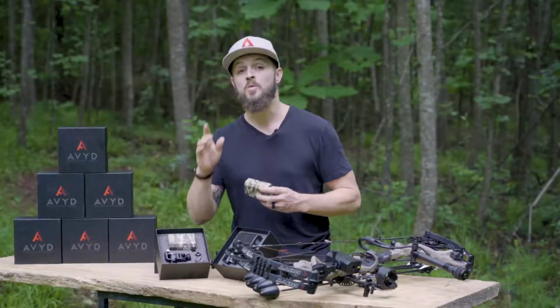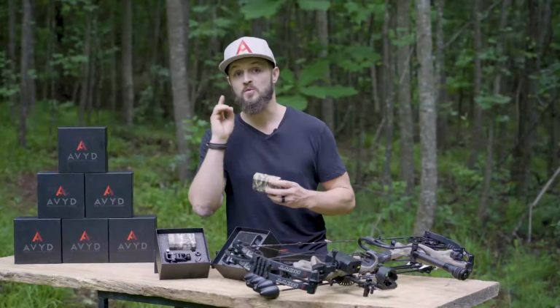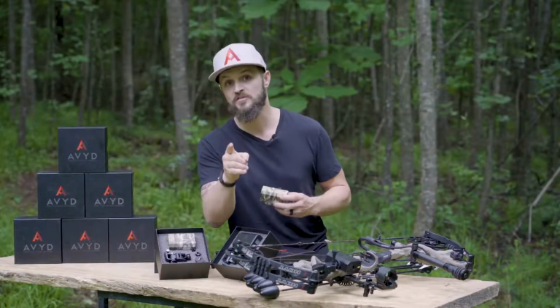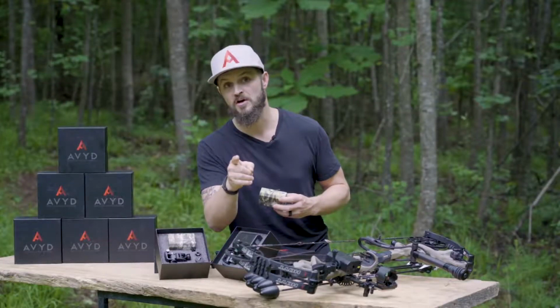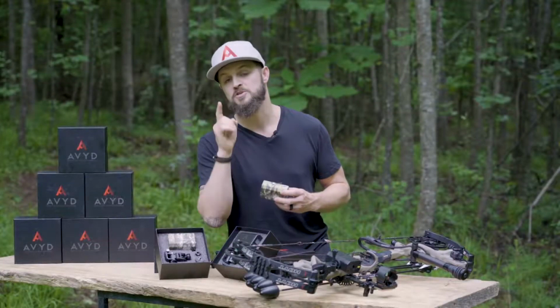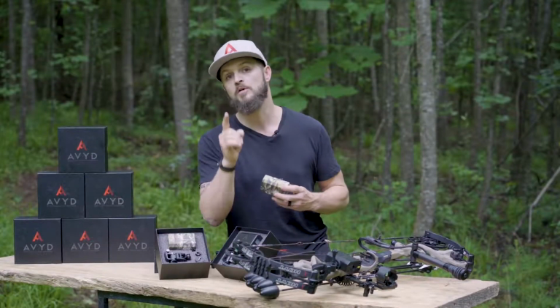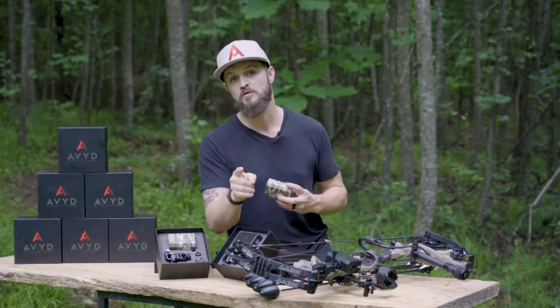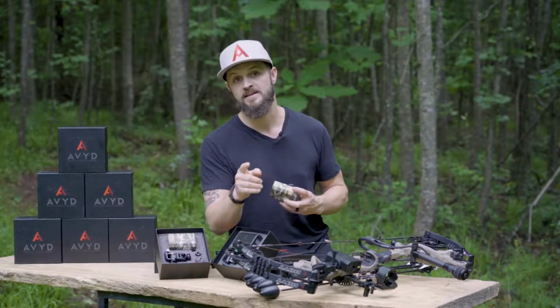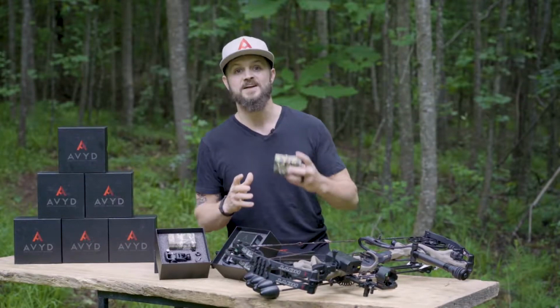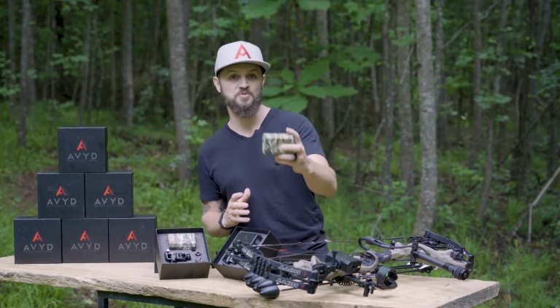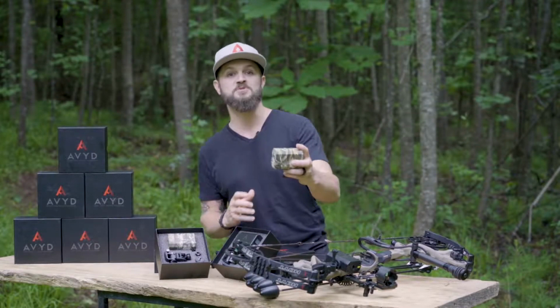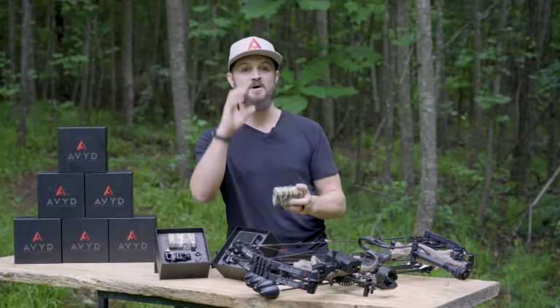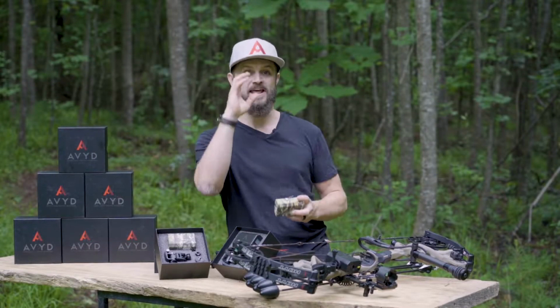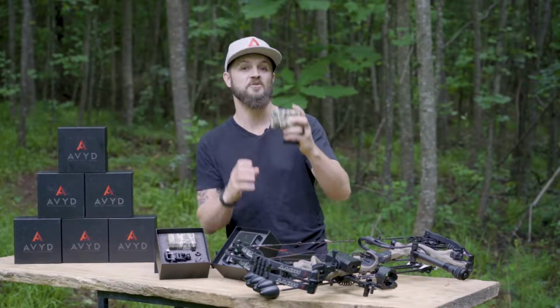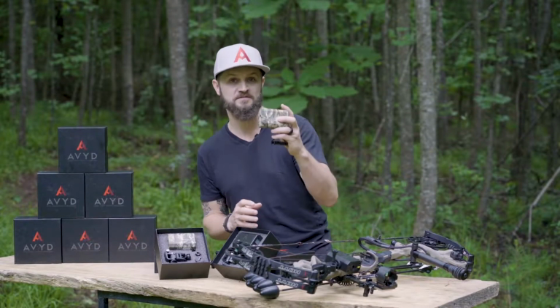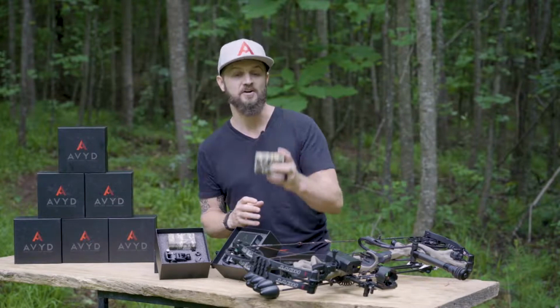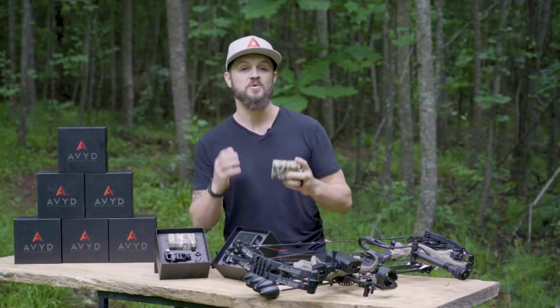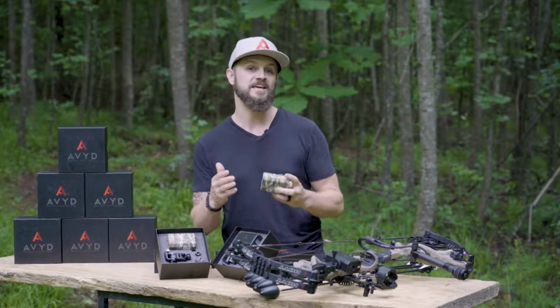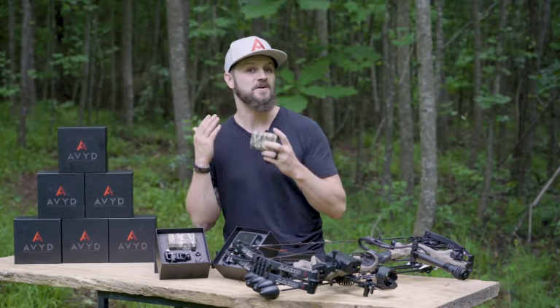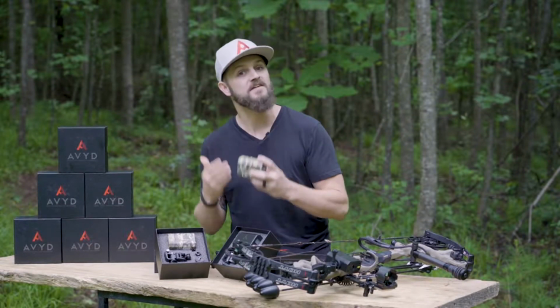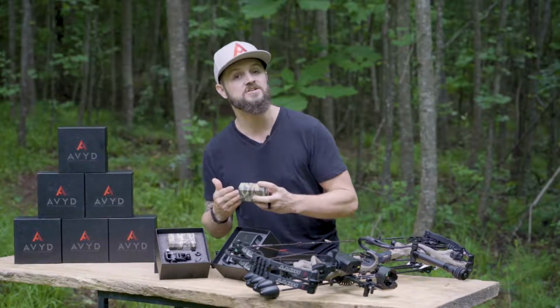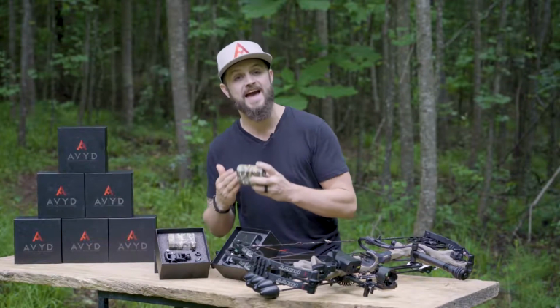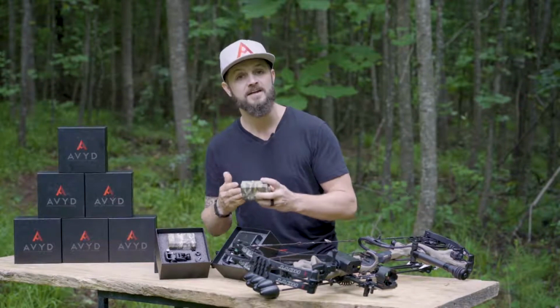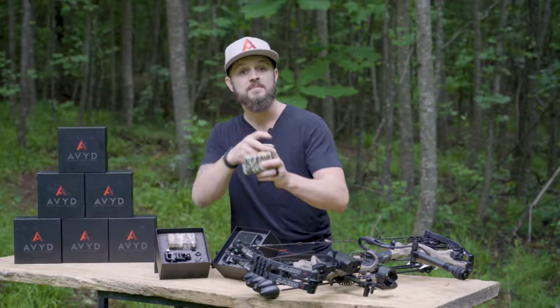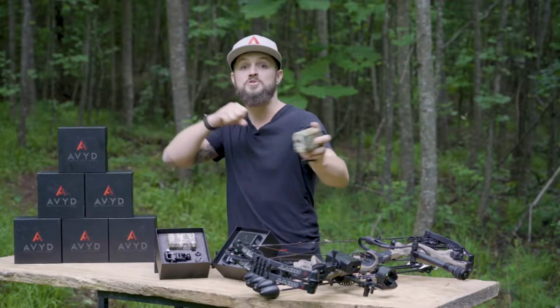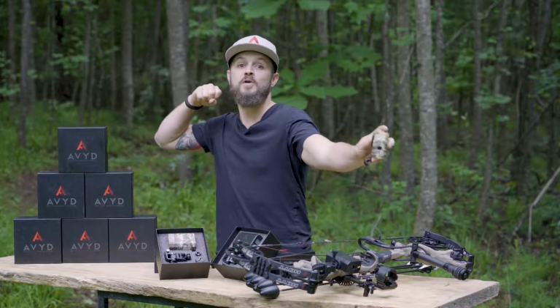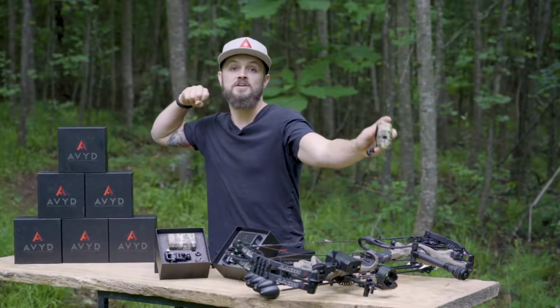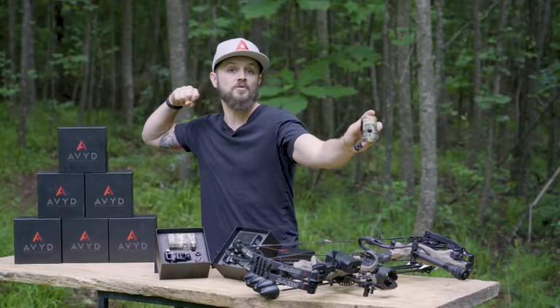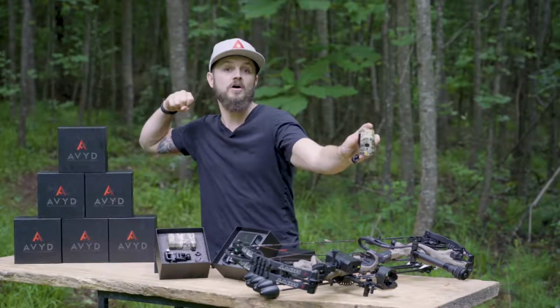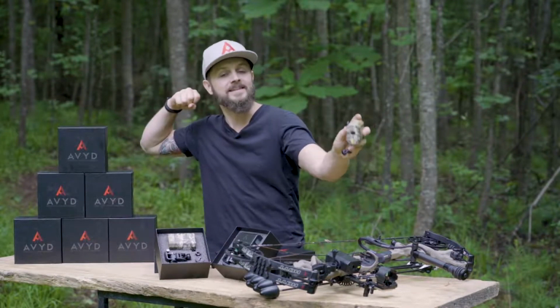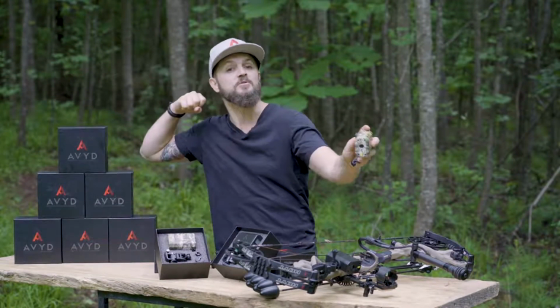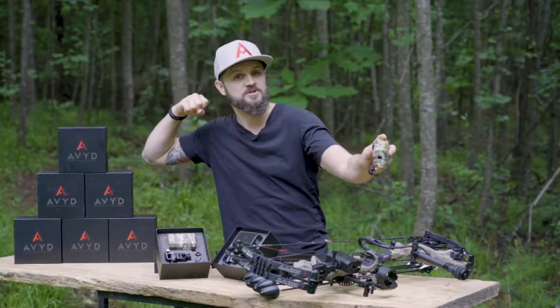What deer will see is your movement as you switch between your bow and a handheld rangefinder — which is one of the key advantages of Avid, because you can range at full draw and limit your motion.